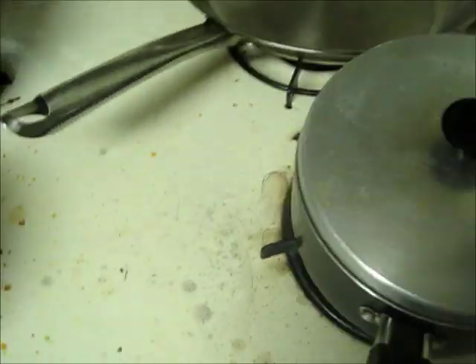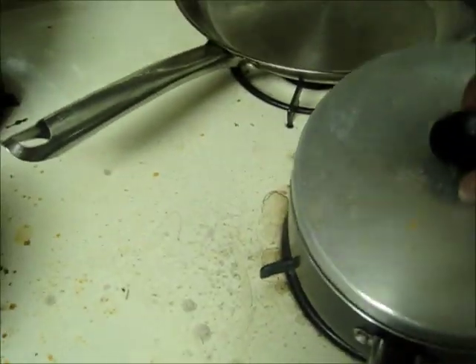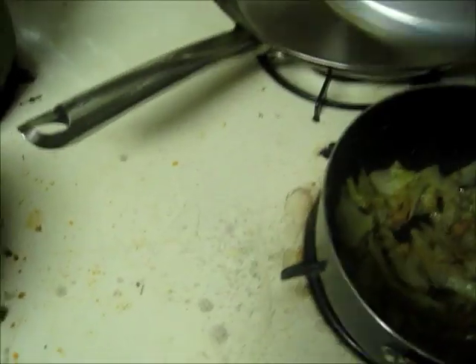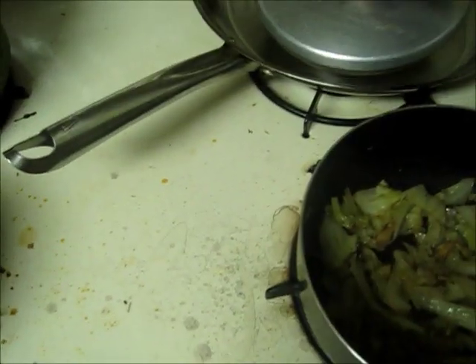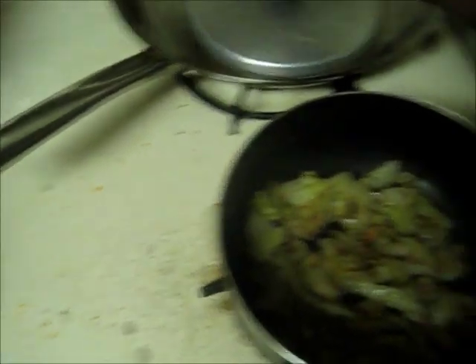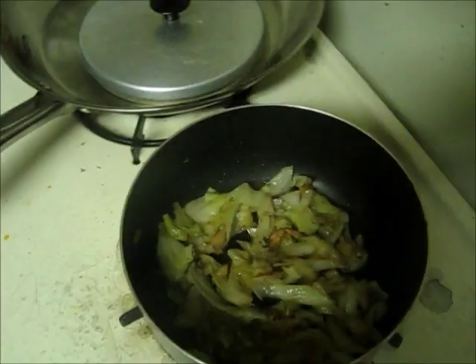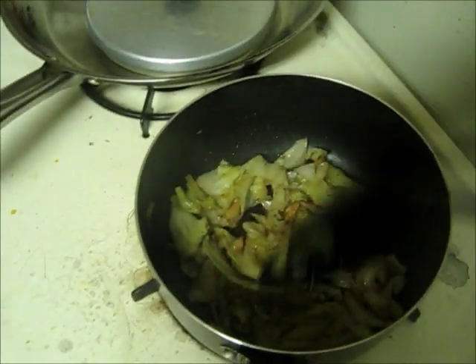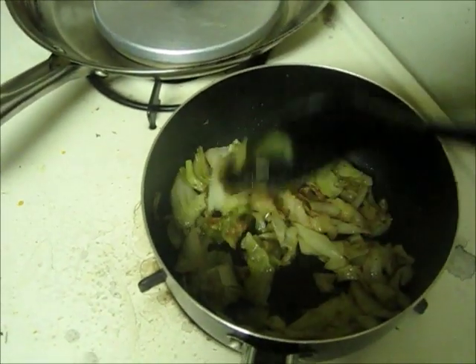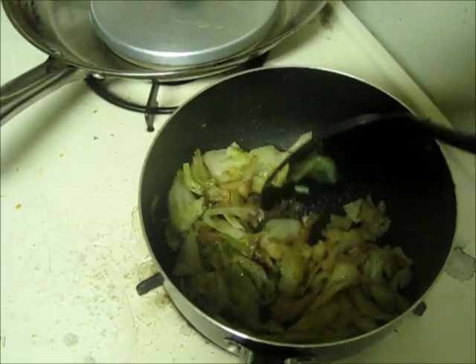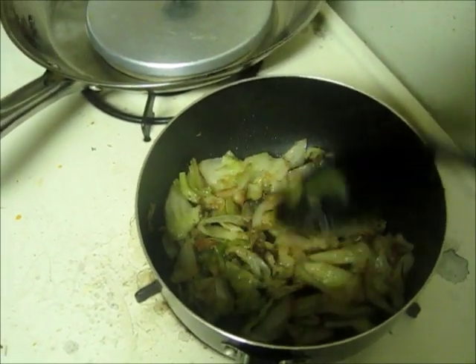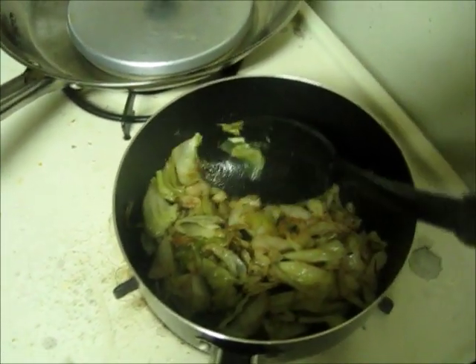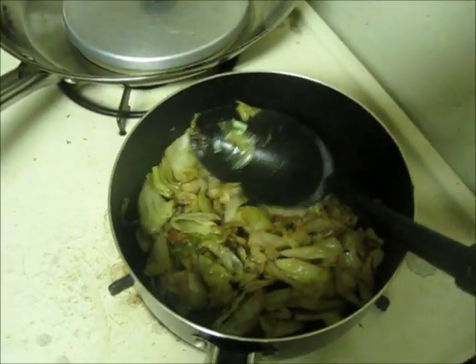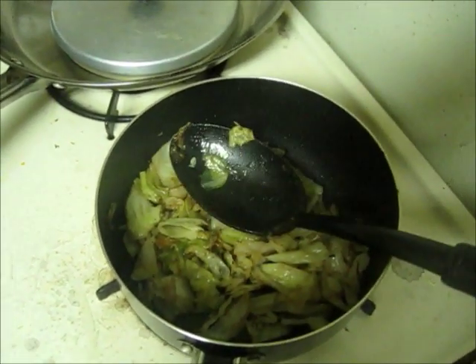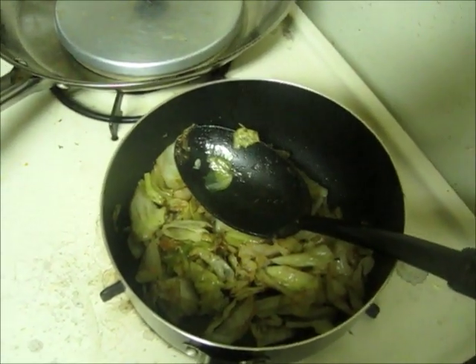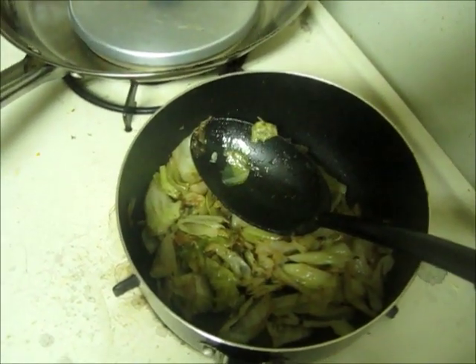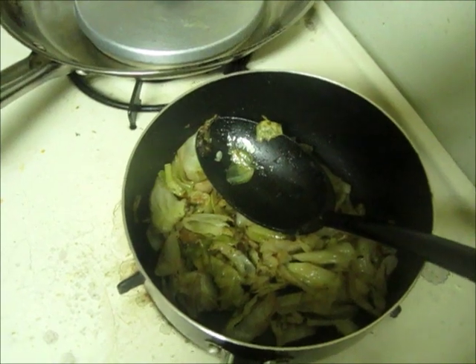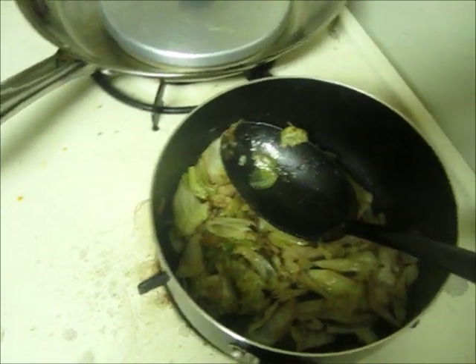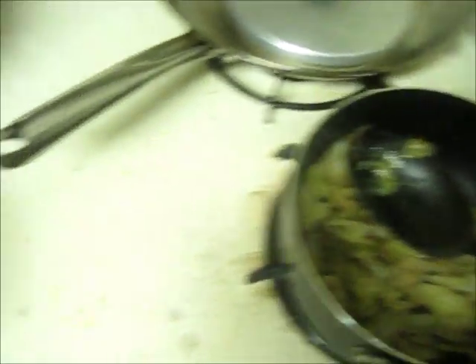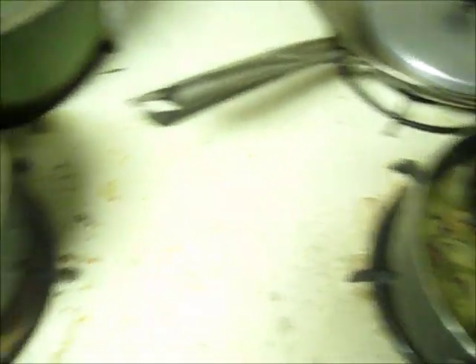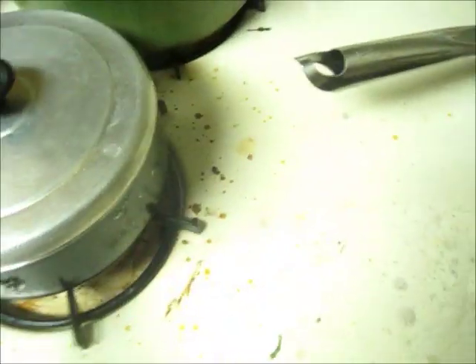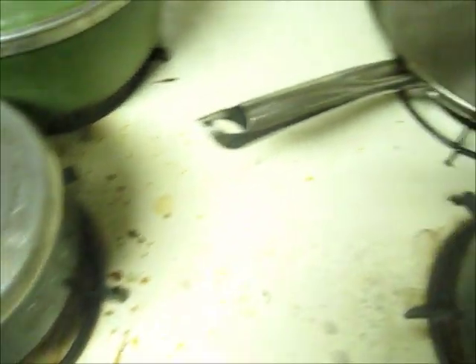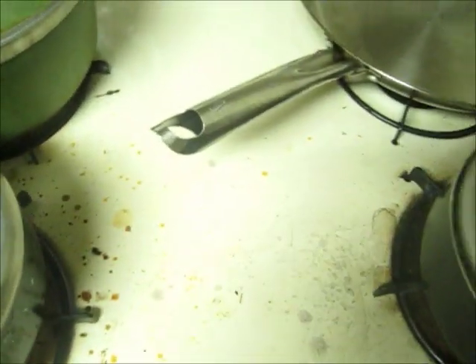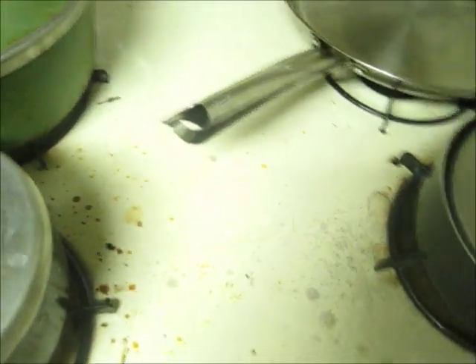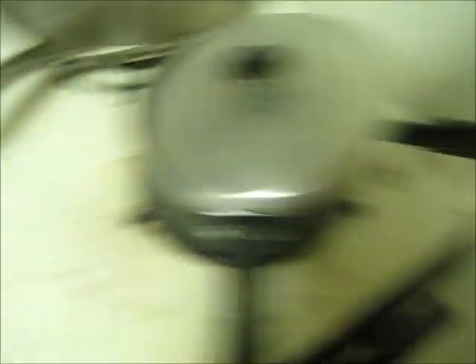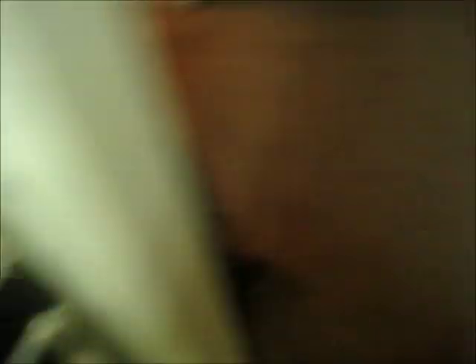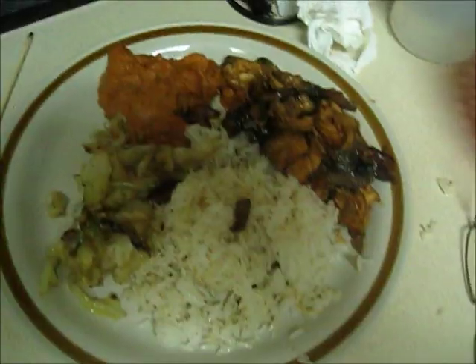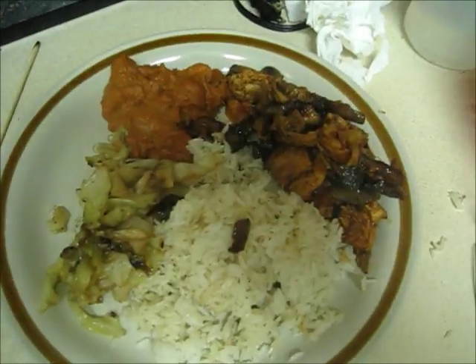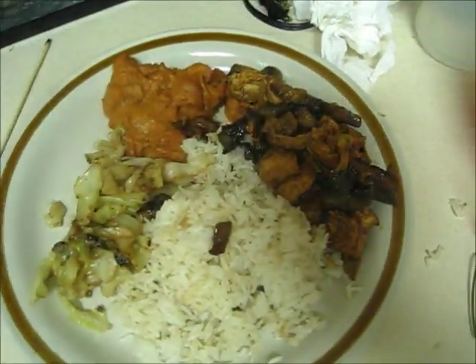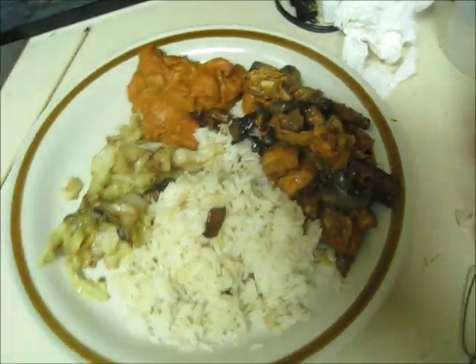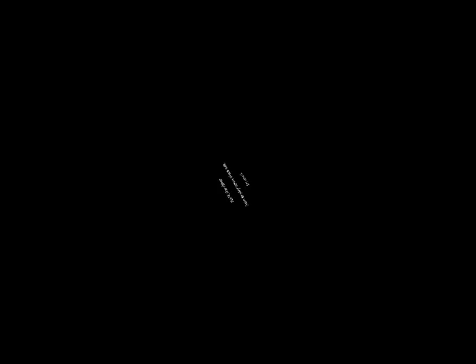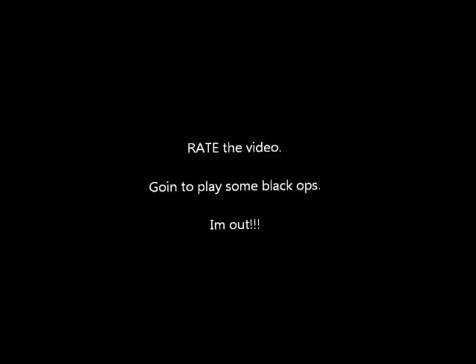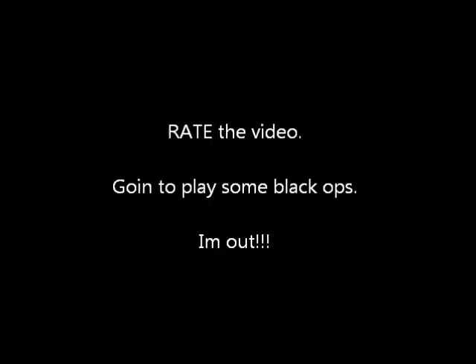15 minutes later it's done, man — caramelized cabbage, freaking delicious. You can eat it with rice, with potatoes, whatever you want. Hope that fills your request!